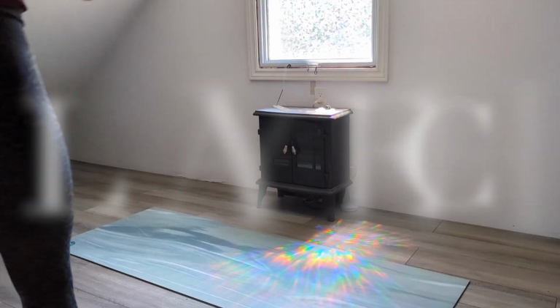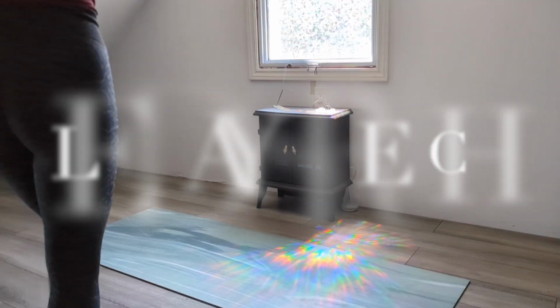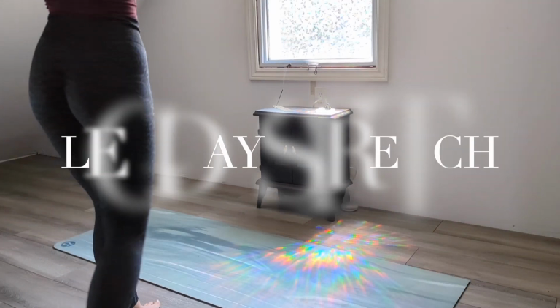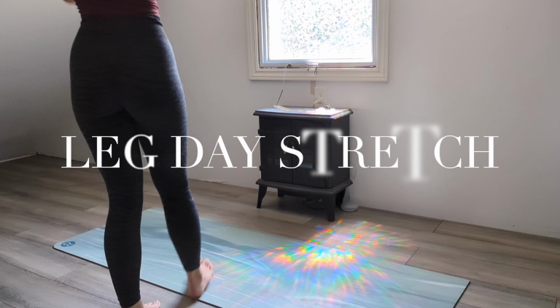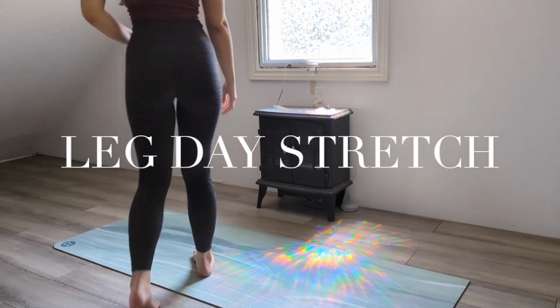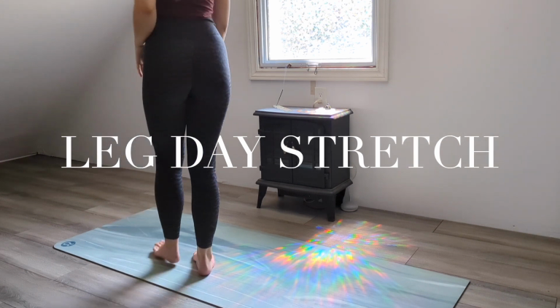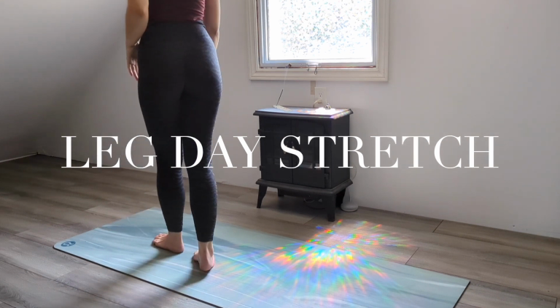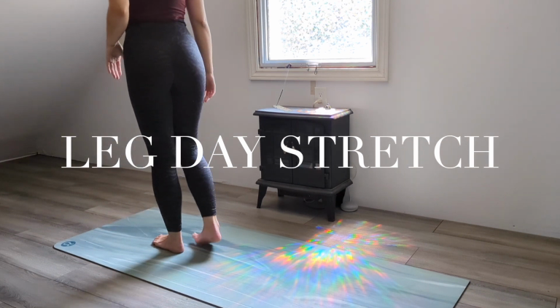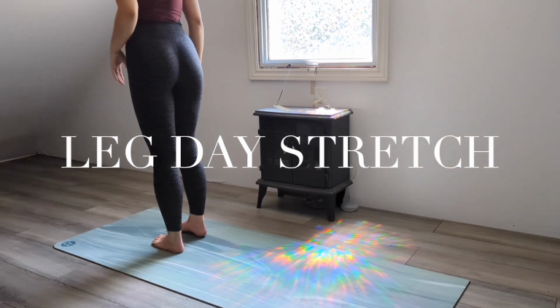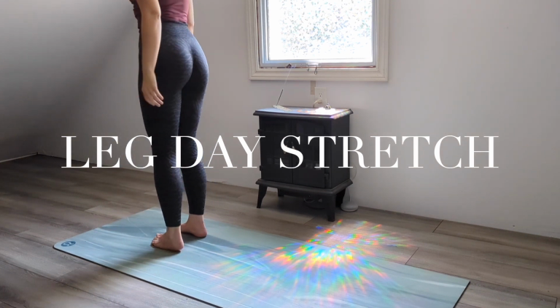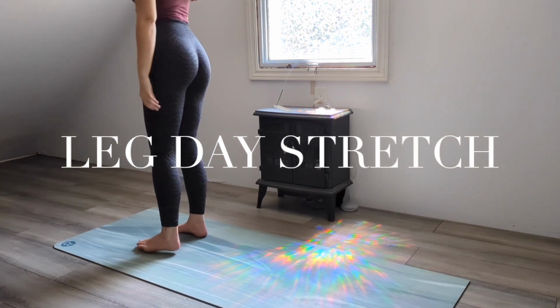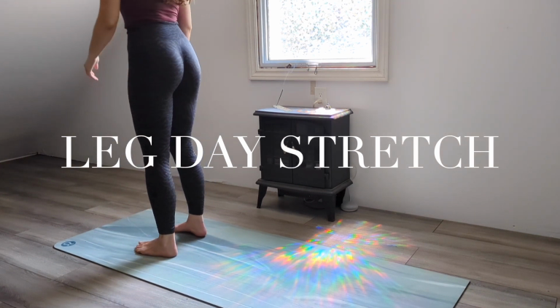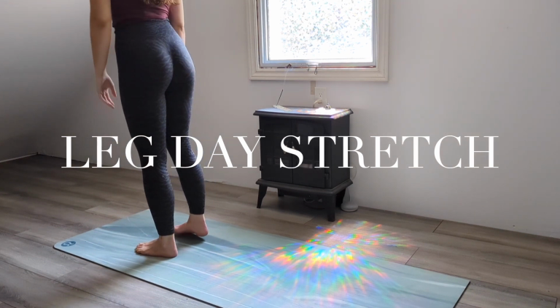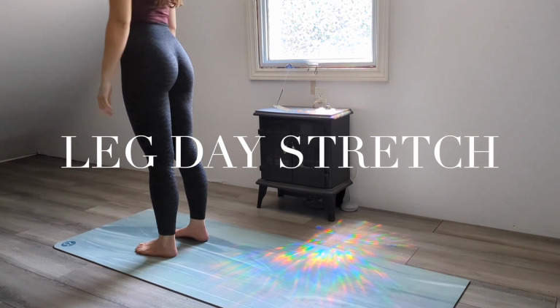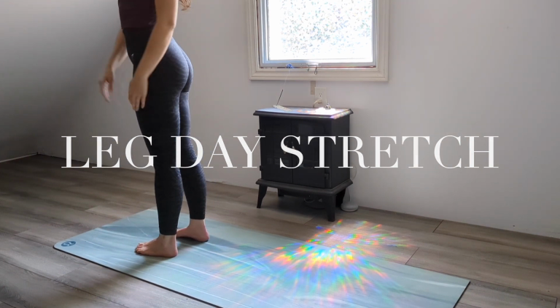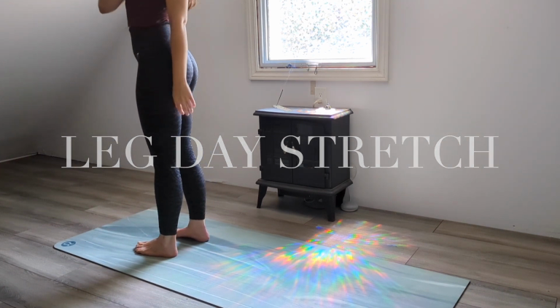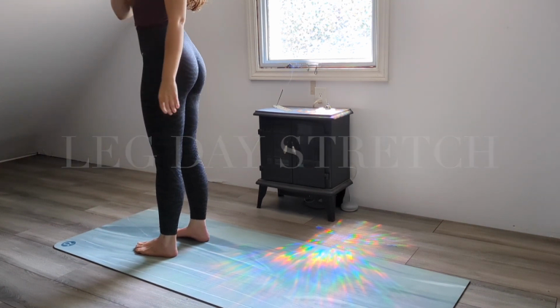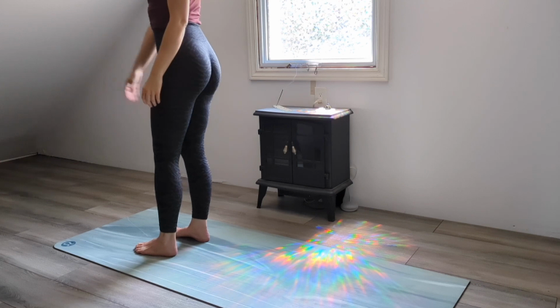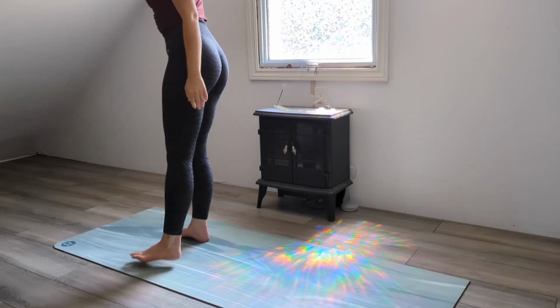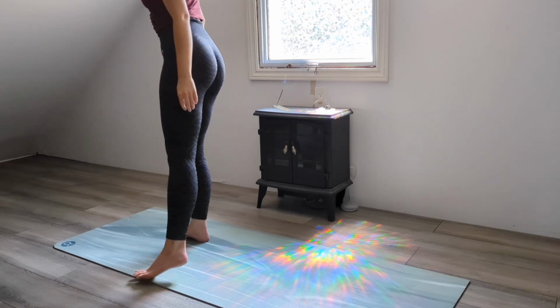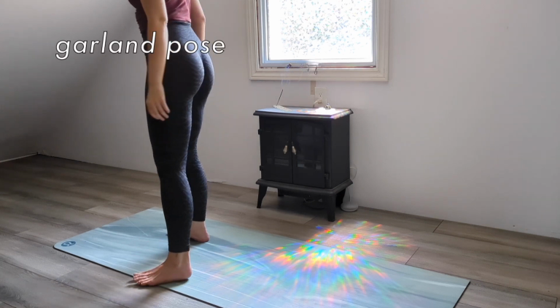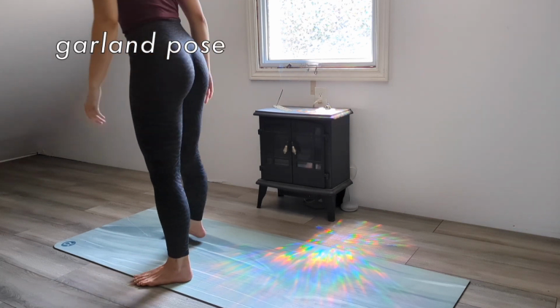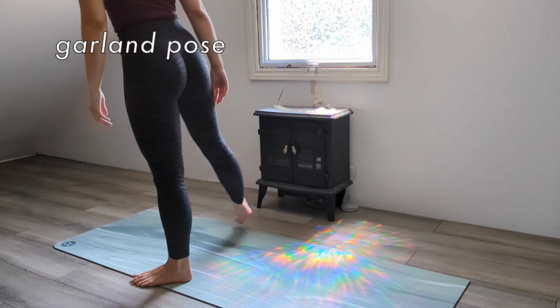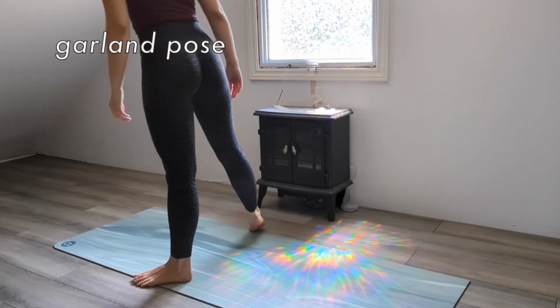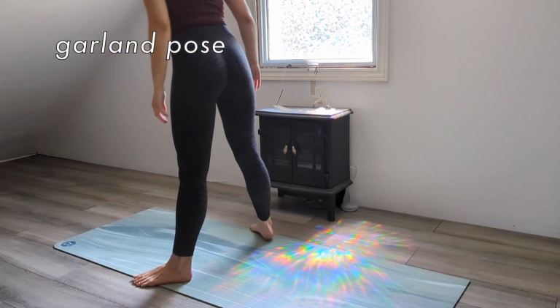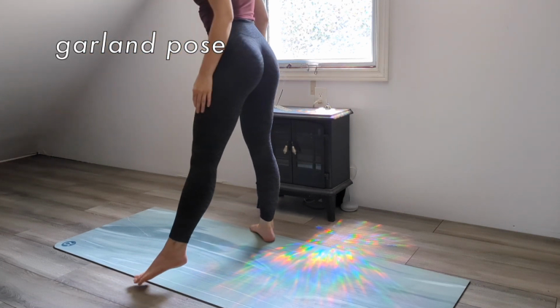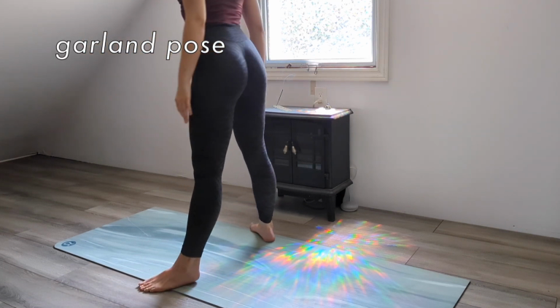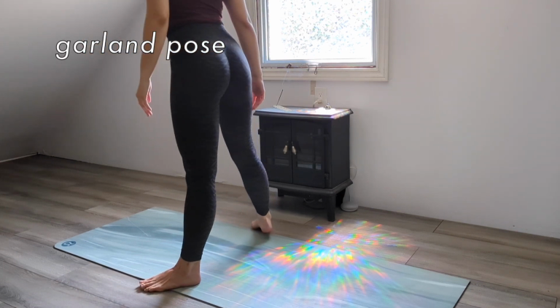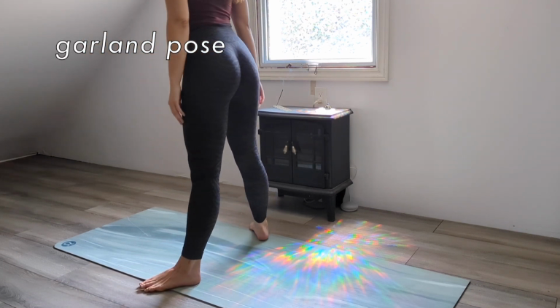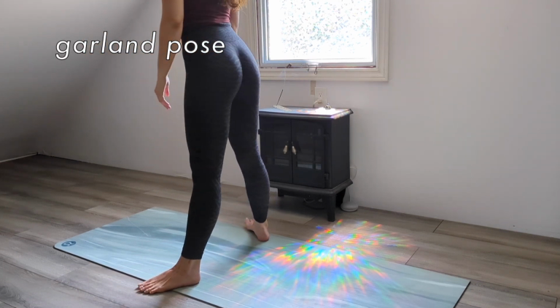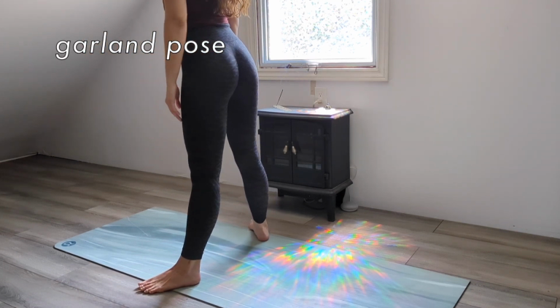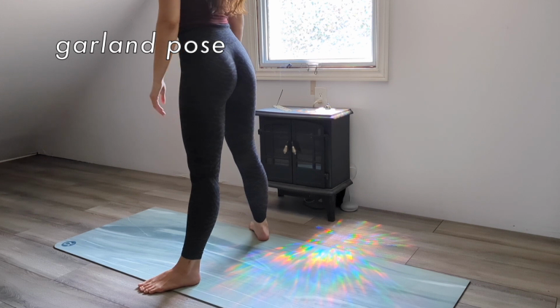Make the most of your workout with this five-minute yoga flow for lower body recovery. We'll start standing with our feet slightly wider than hip-width apart, toes turned outward.